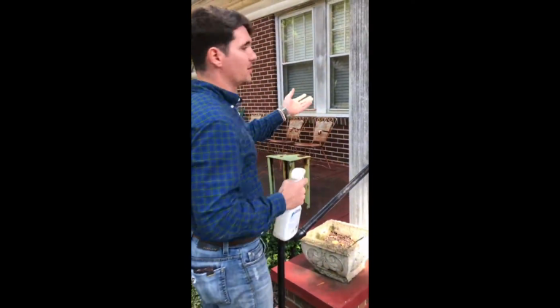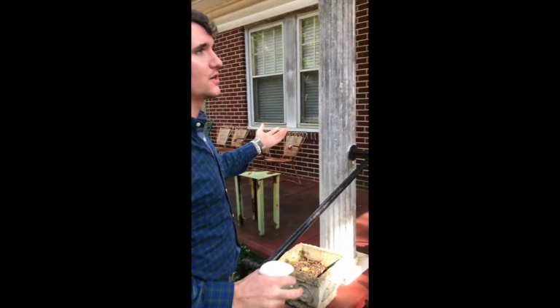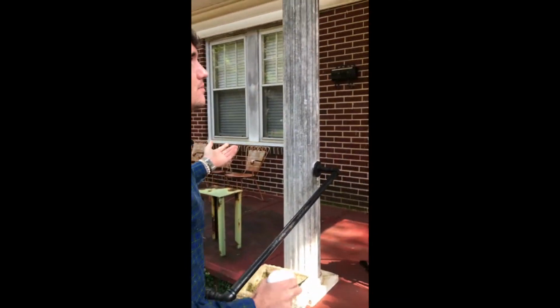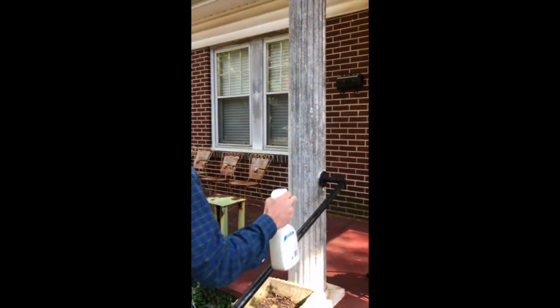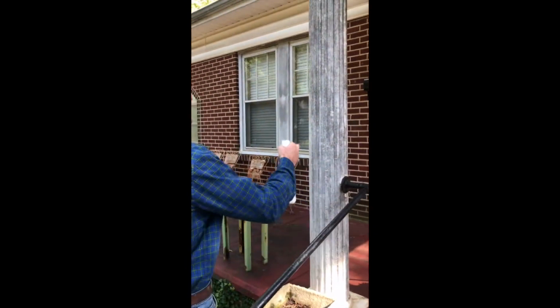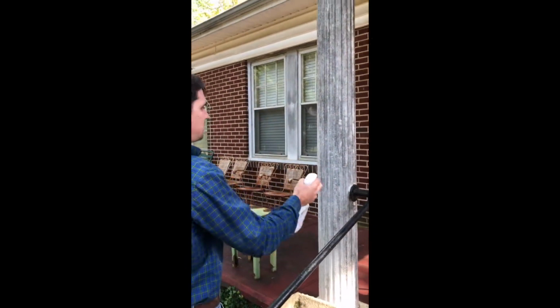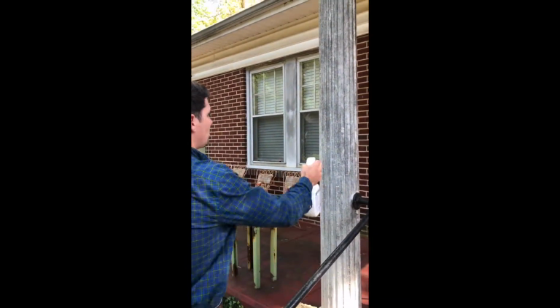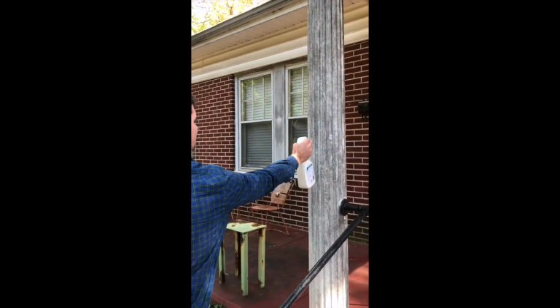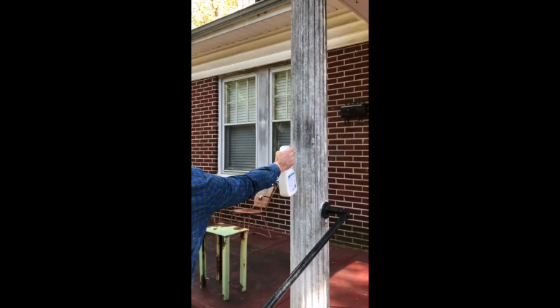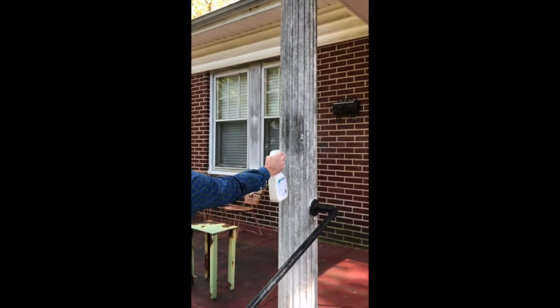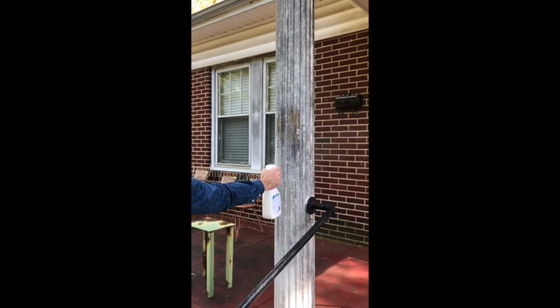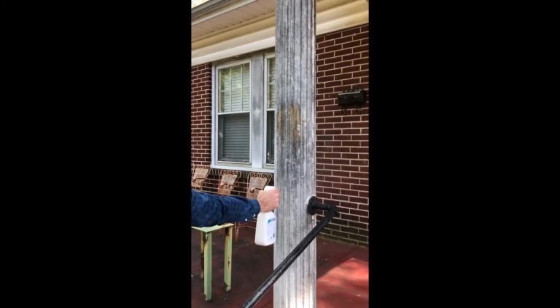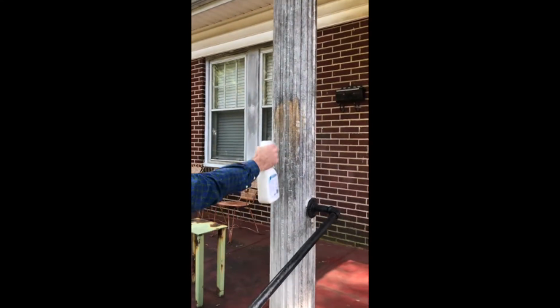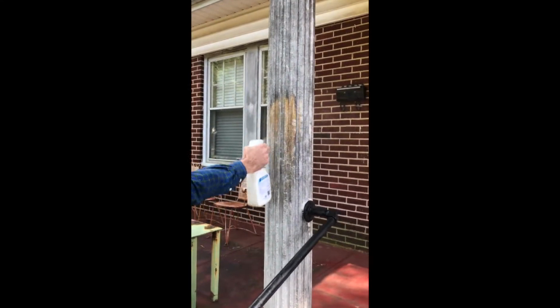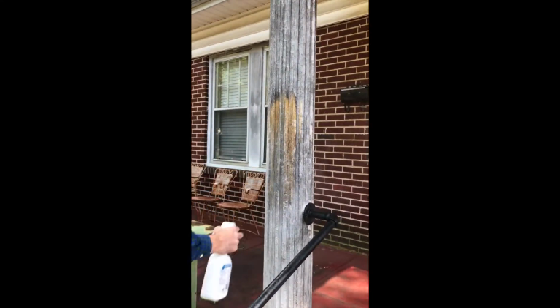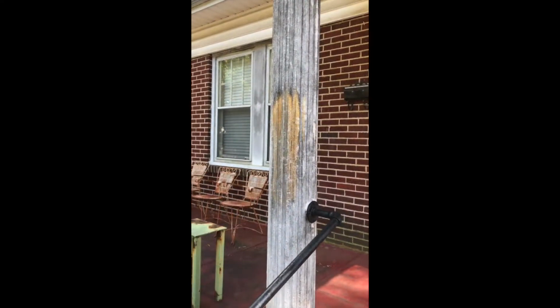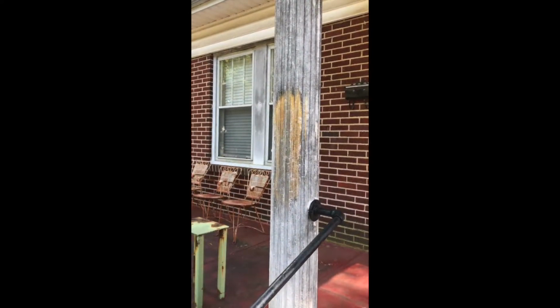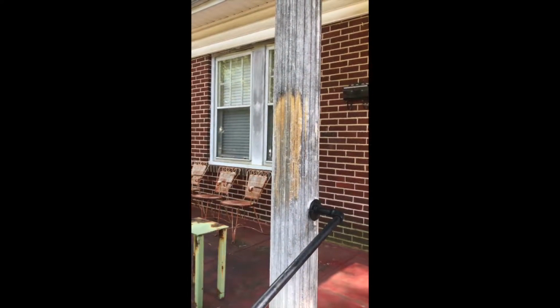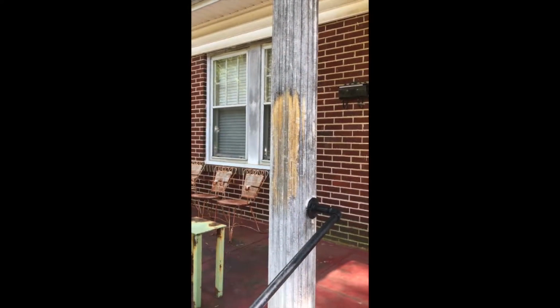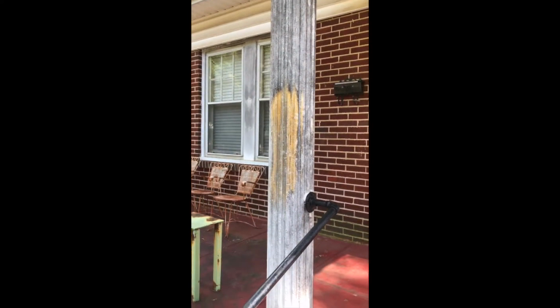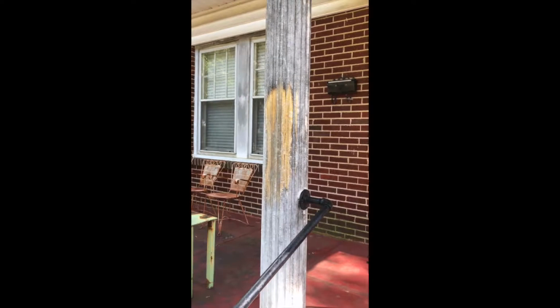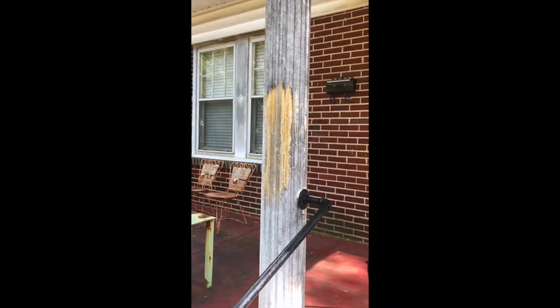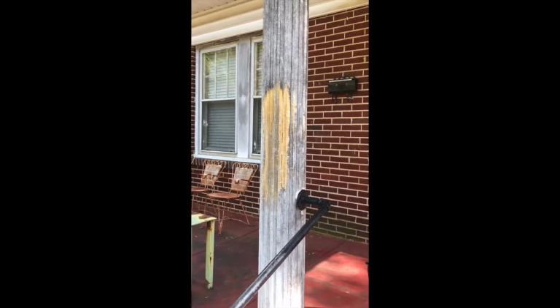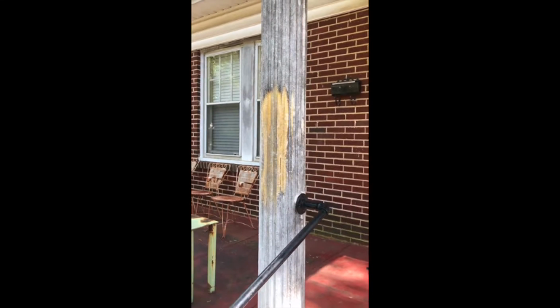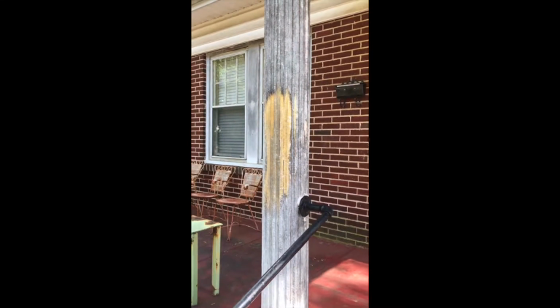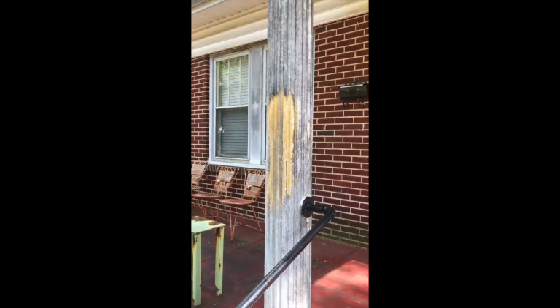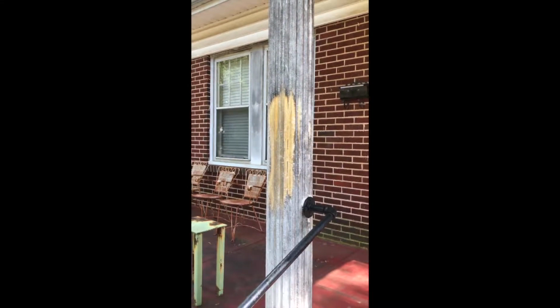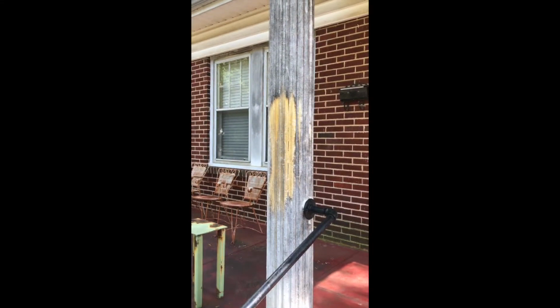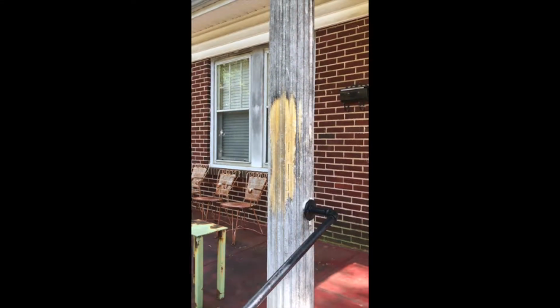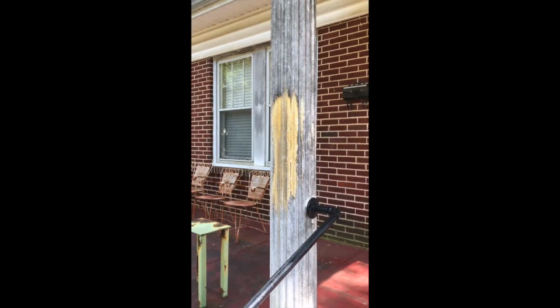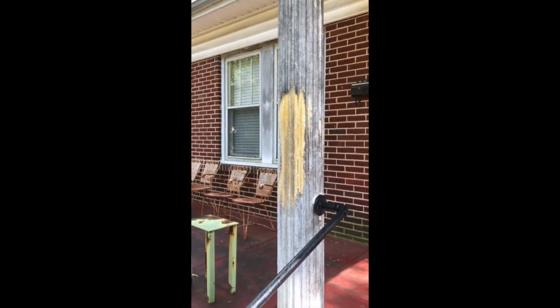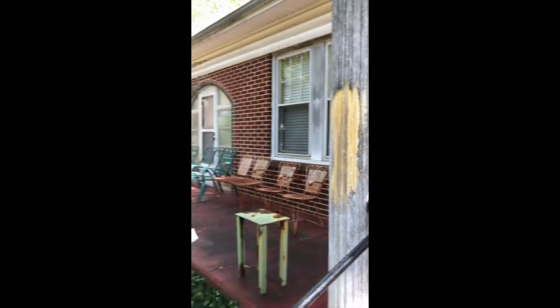Here you have these columns covered with black mold. Simply spray Miracle Mist on it and wait — the longer you let it sit there, the better. Now this does have bleach in it.